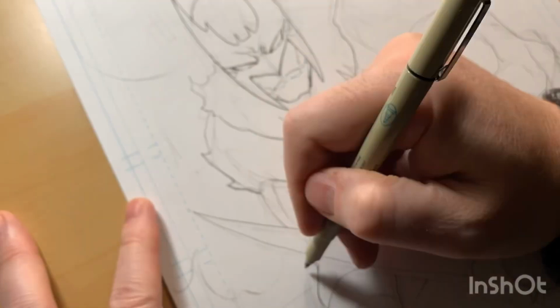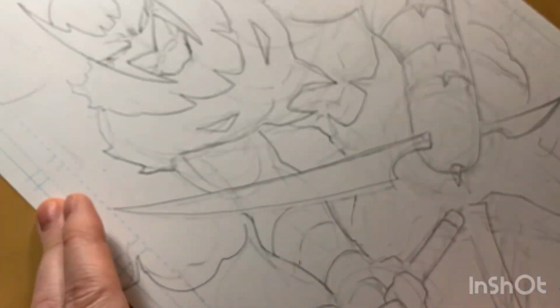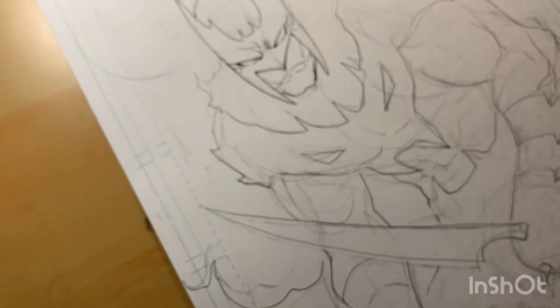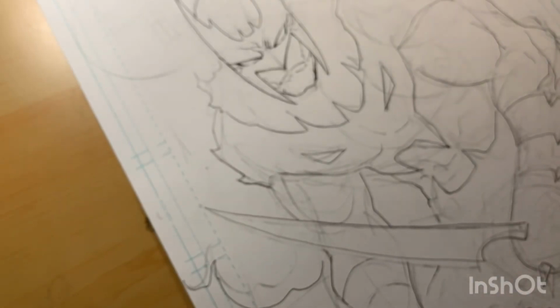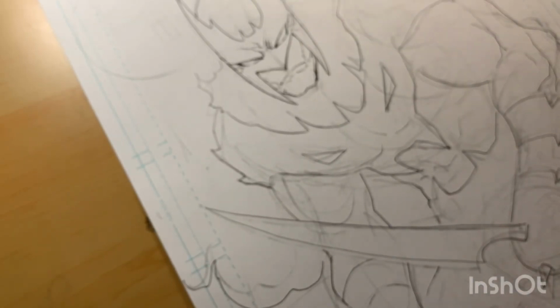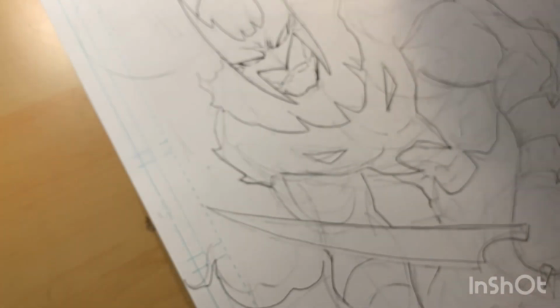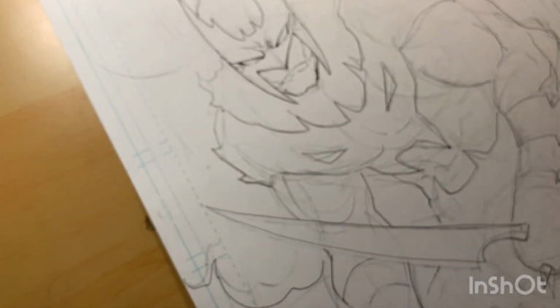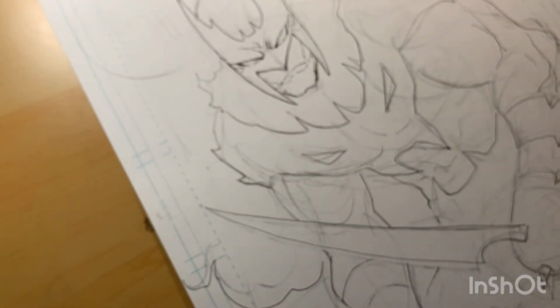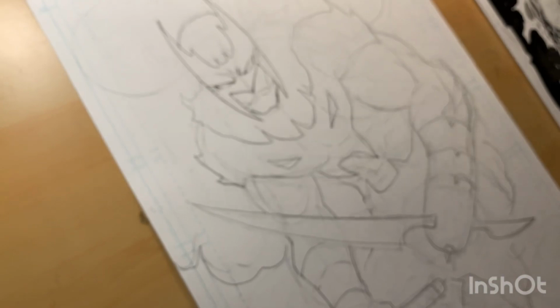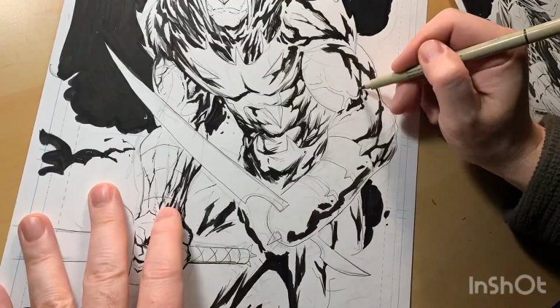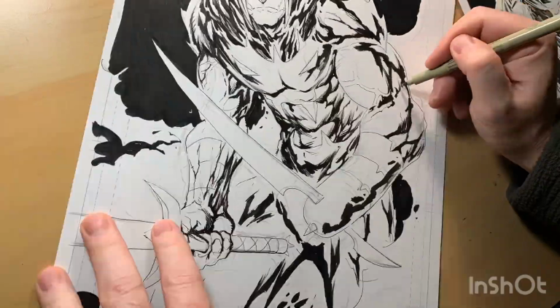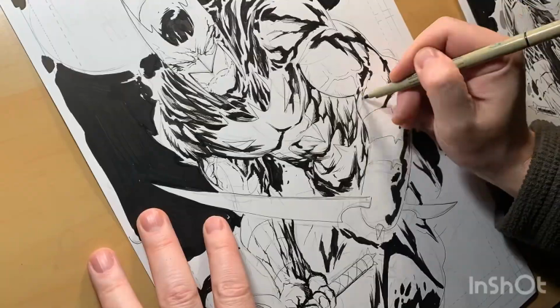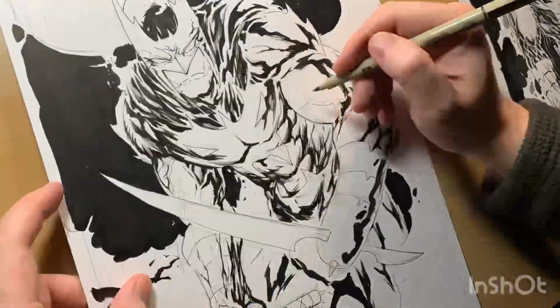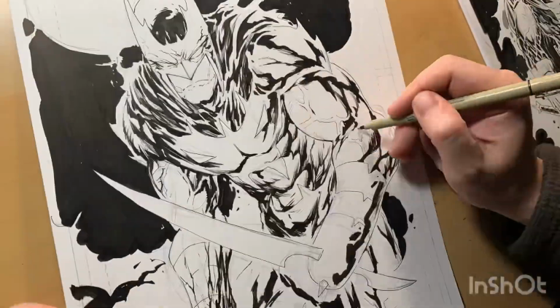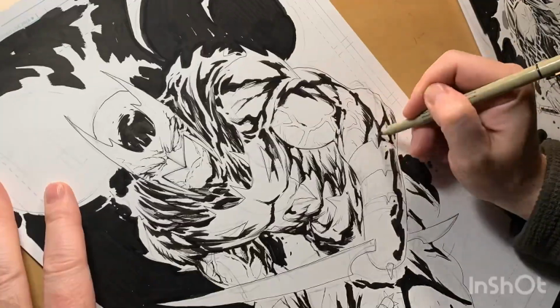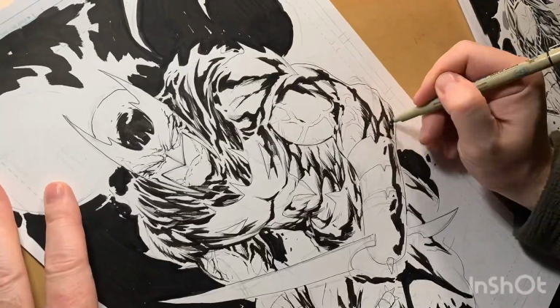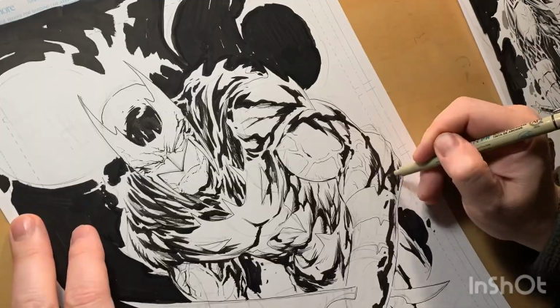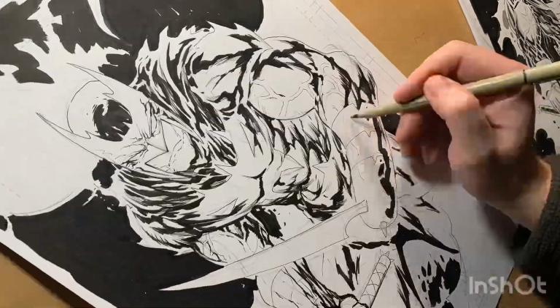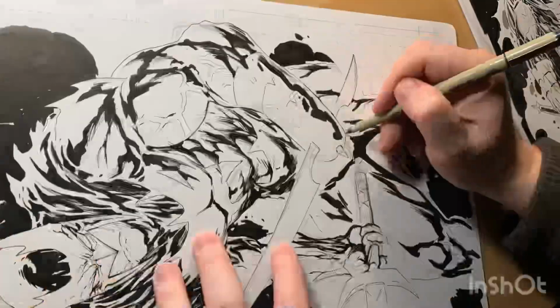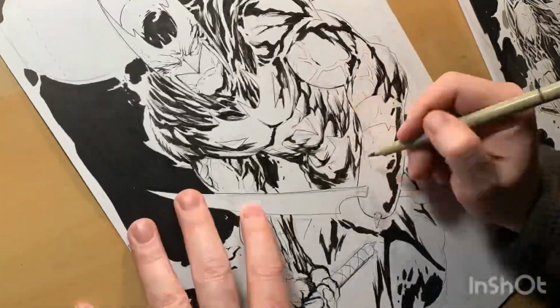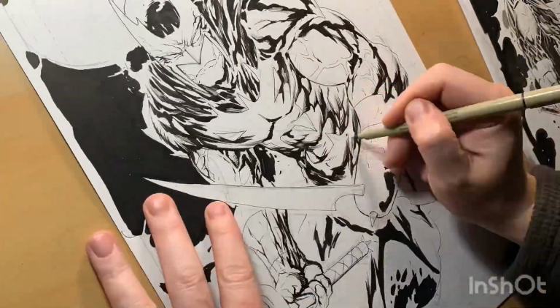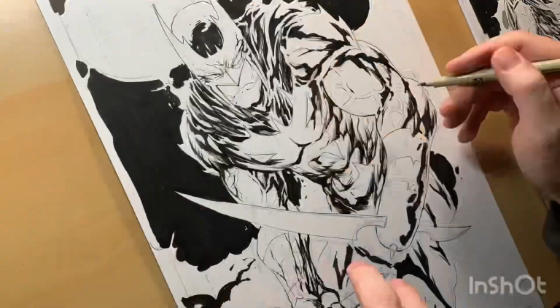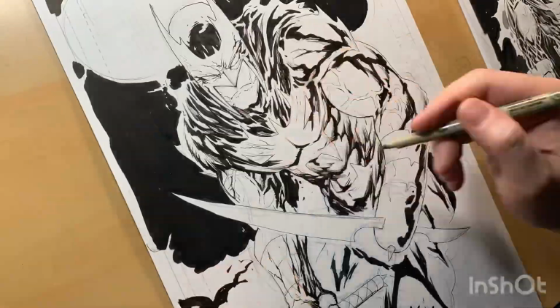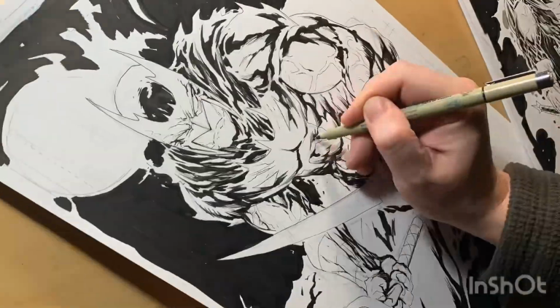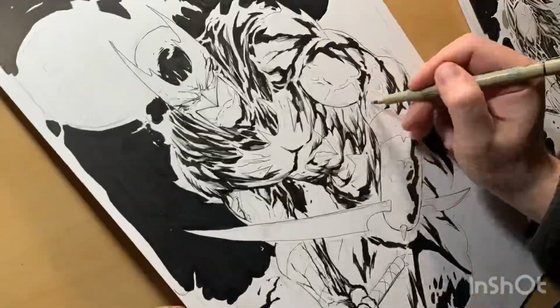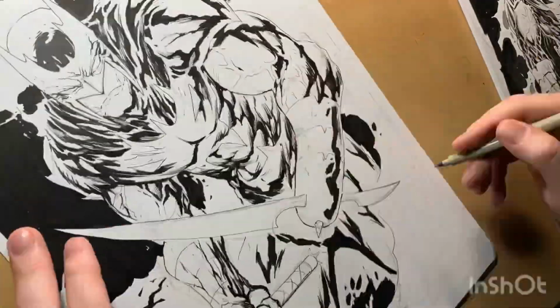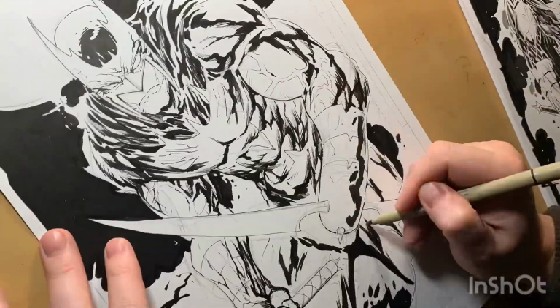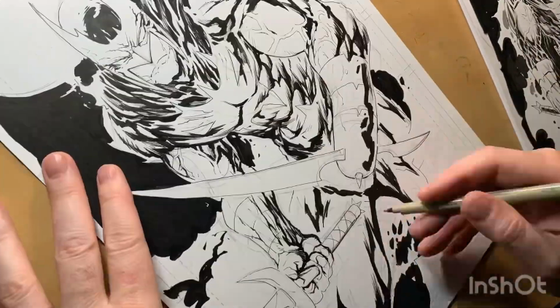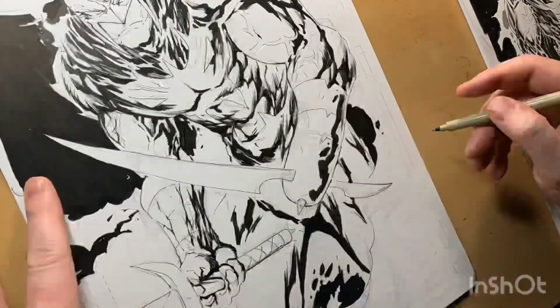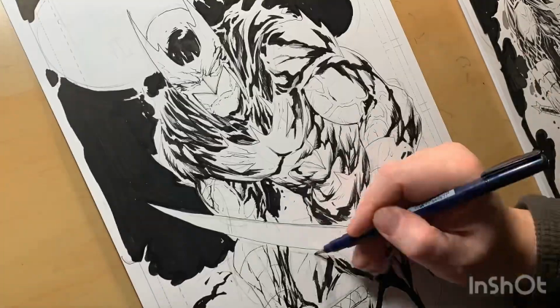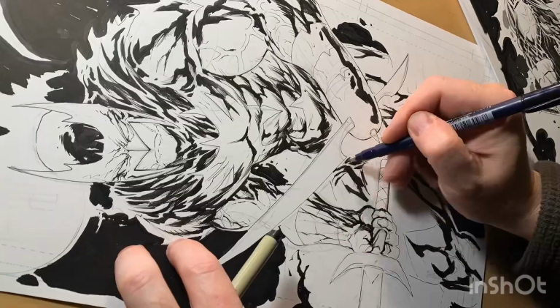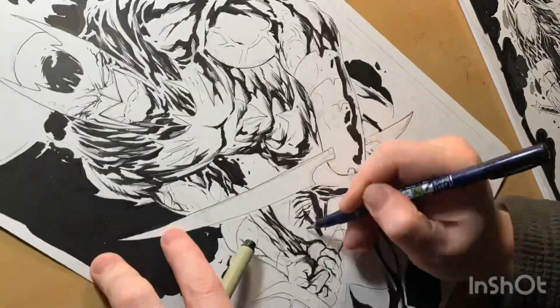But don't worry, because right now it's crisp! So this is me inking — I'm using a Micron PN, and just did the holding lines, which you couldn't really see because it was super blurry.